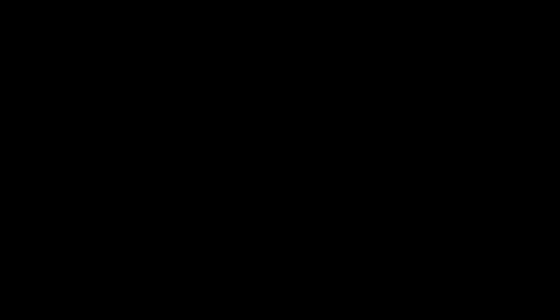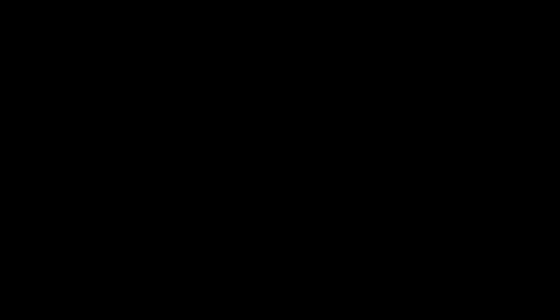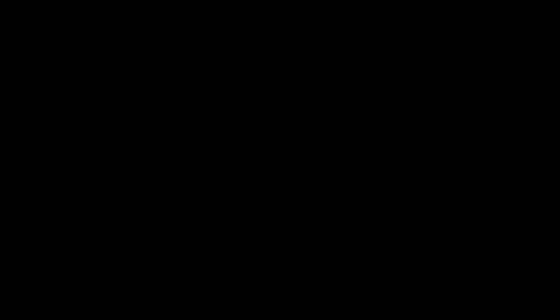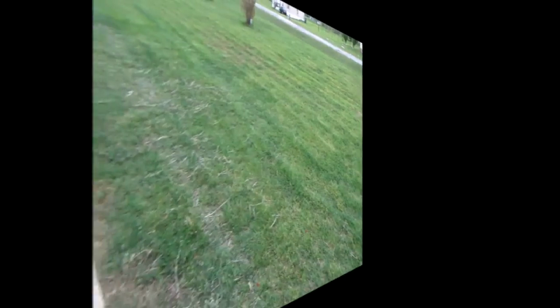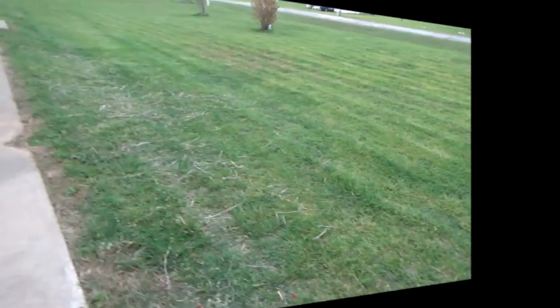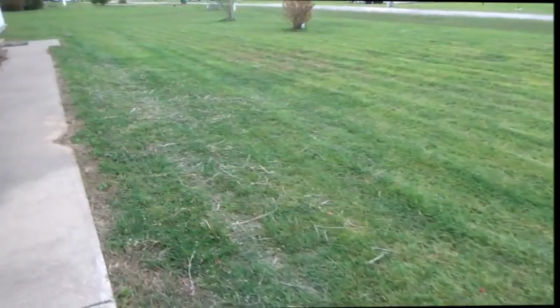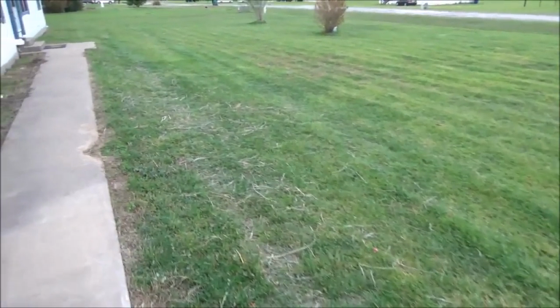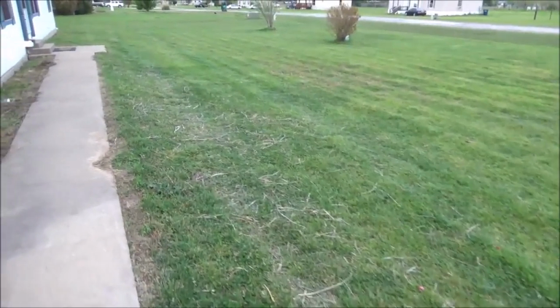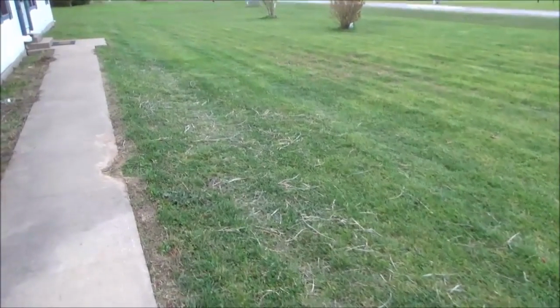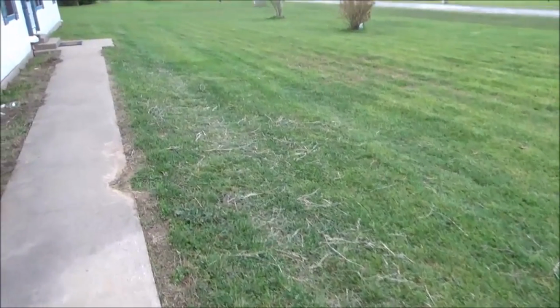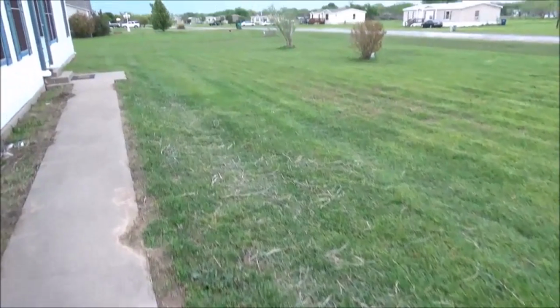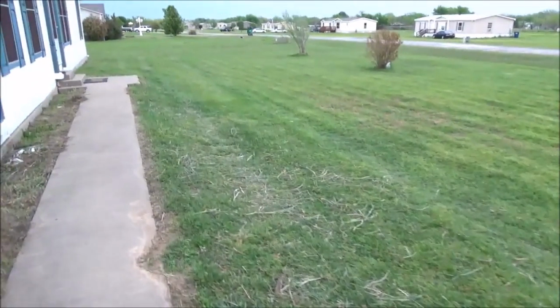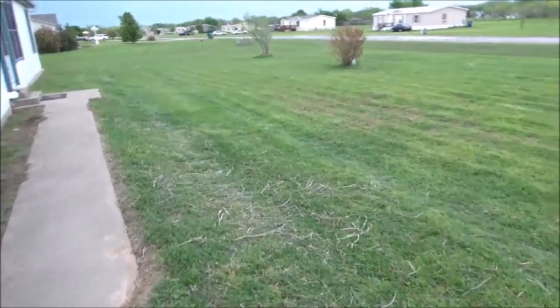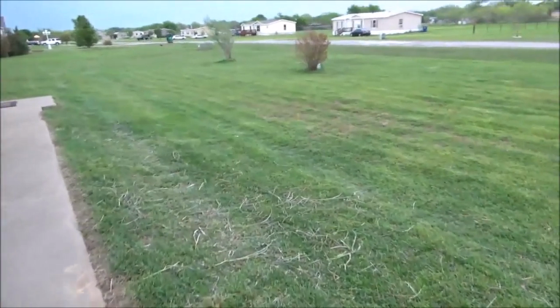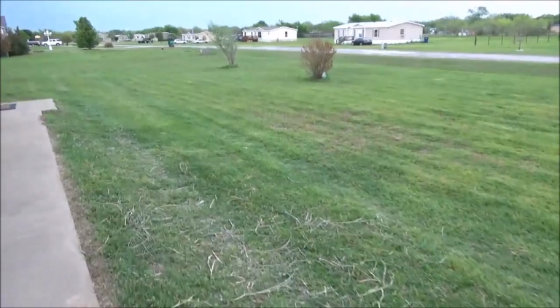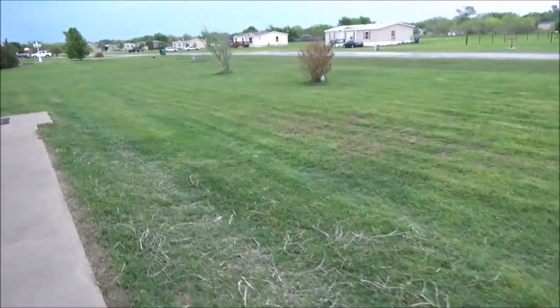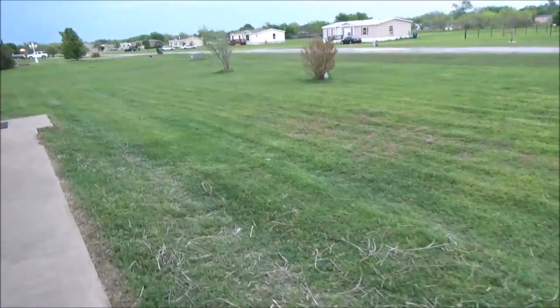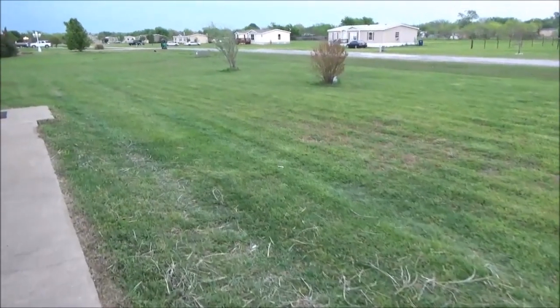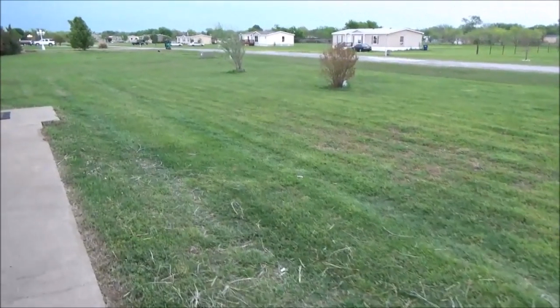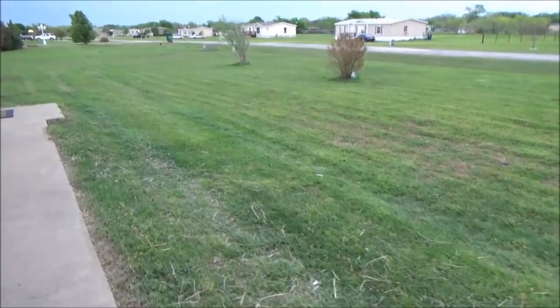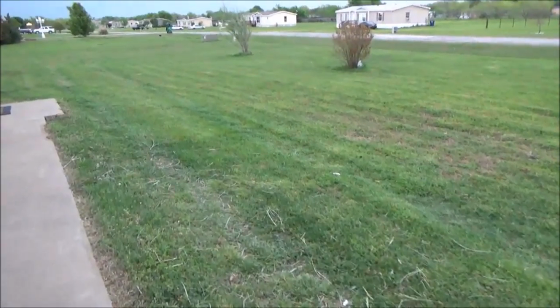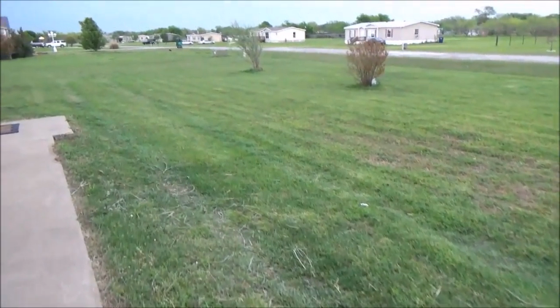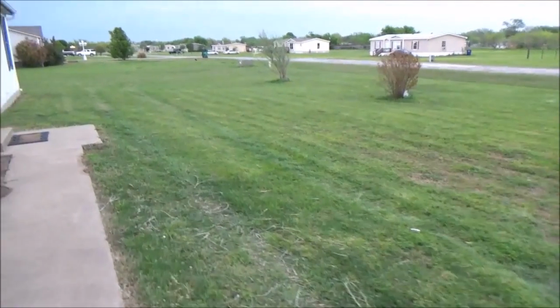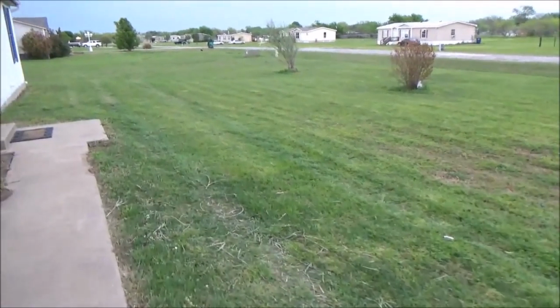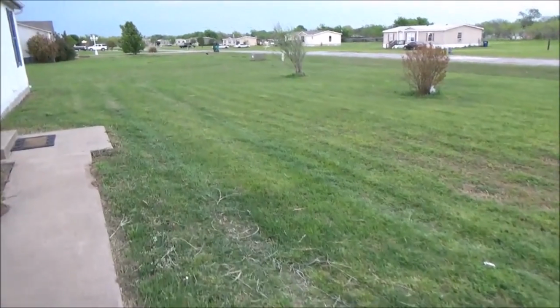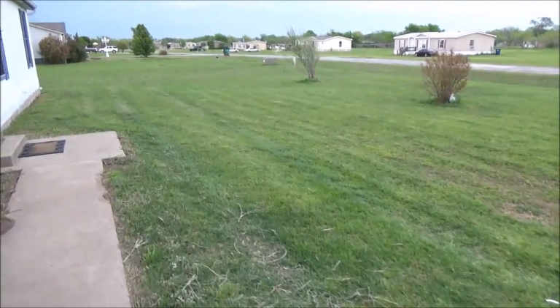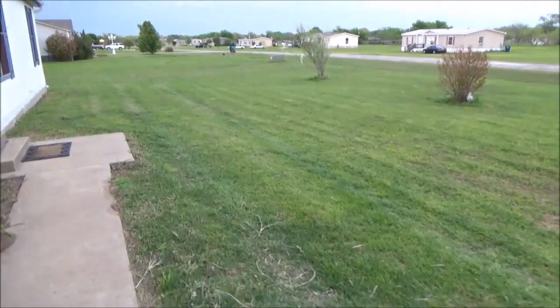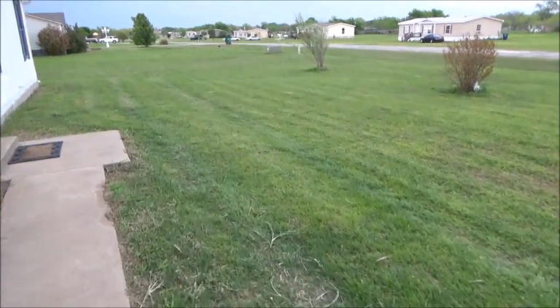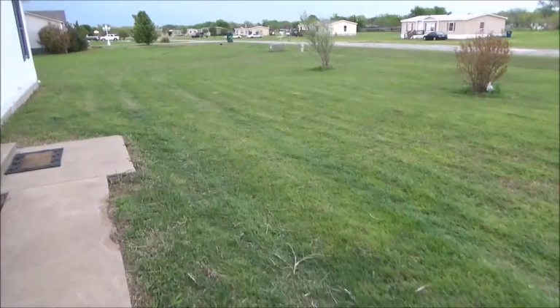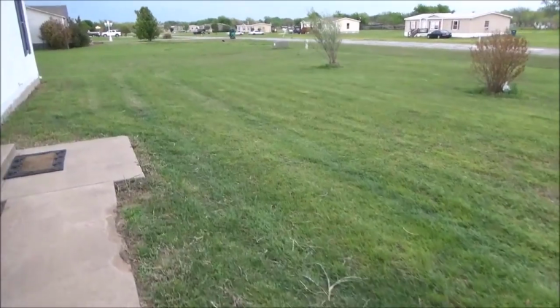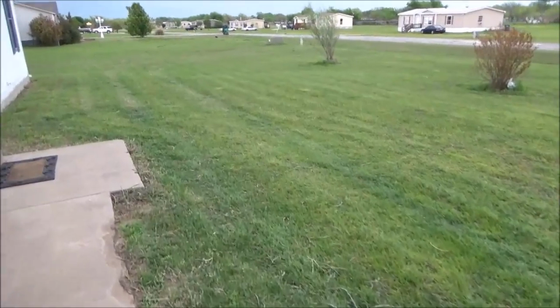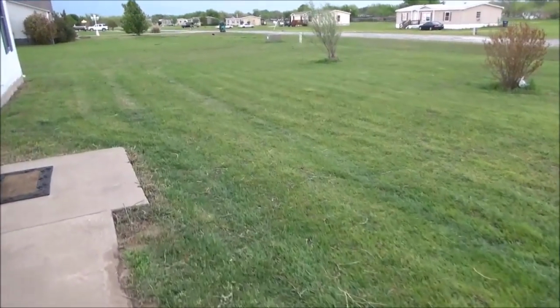Well, I got my first mowing of the season out of the way — the front anyway. Looks pretty good. But I broke my lawnmower. Let's go see what happened.